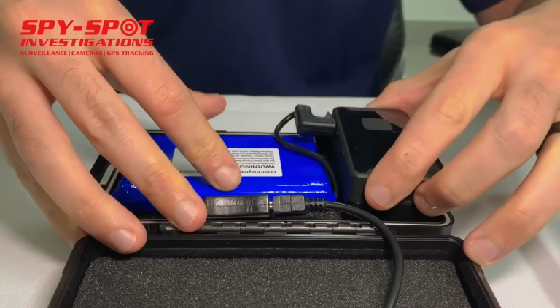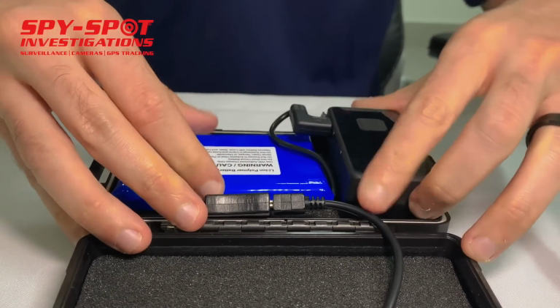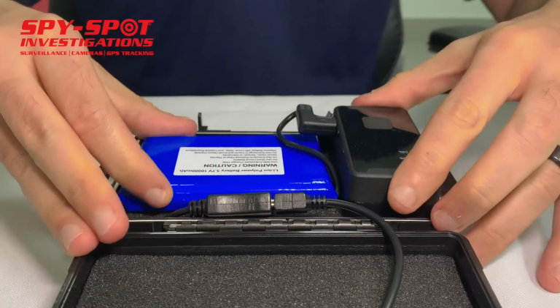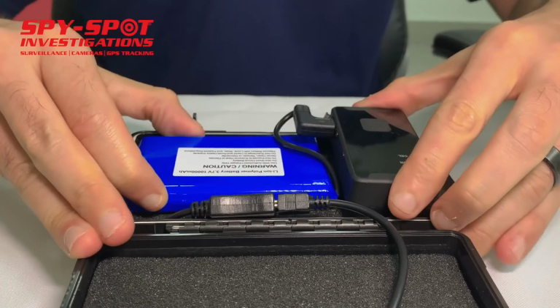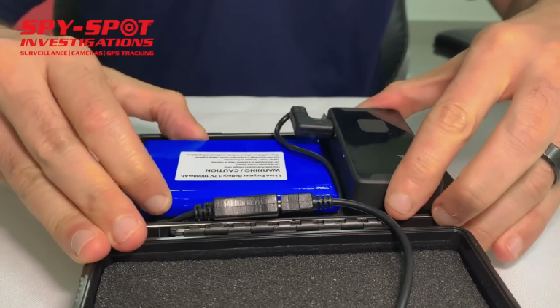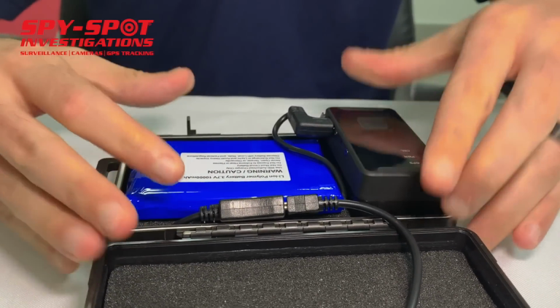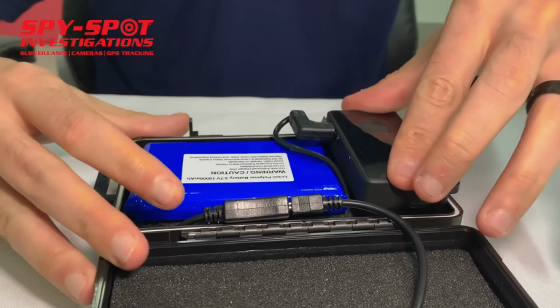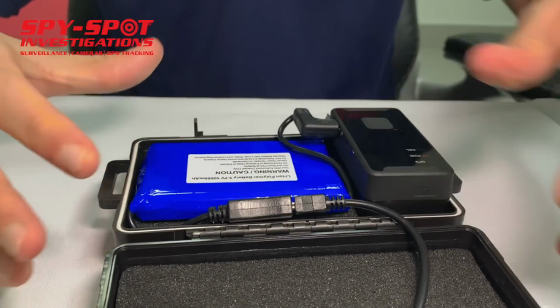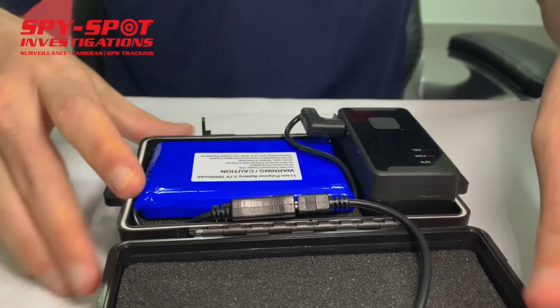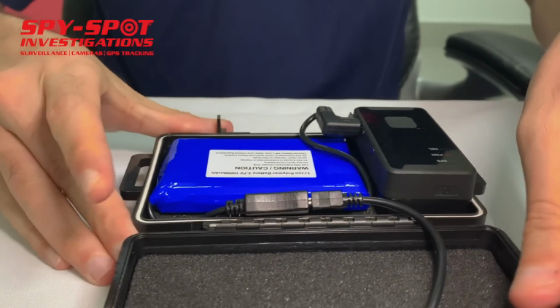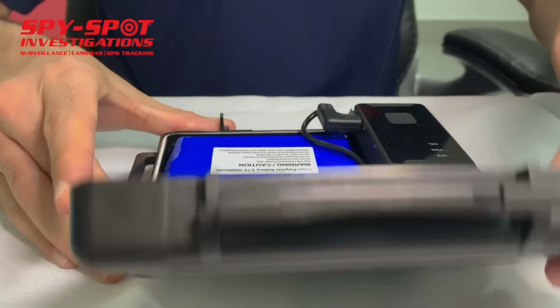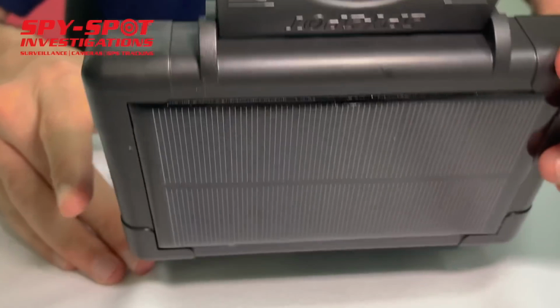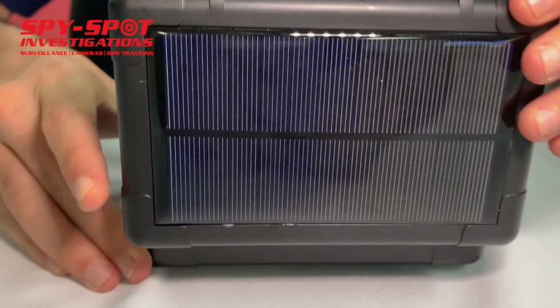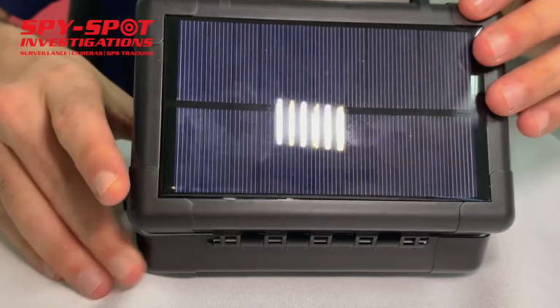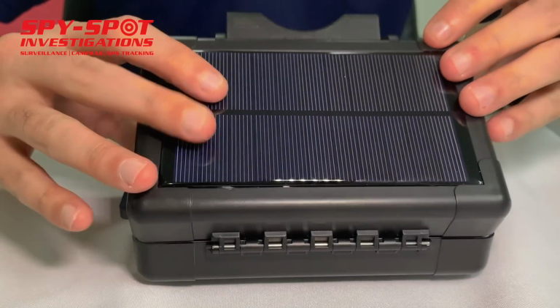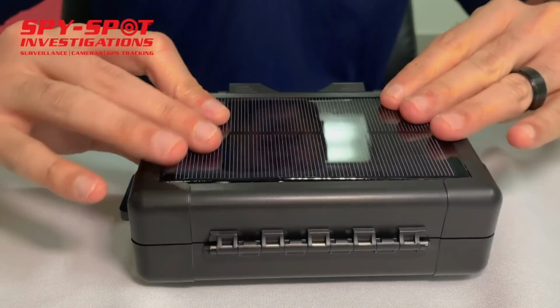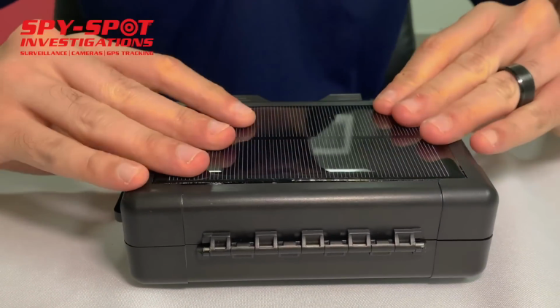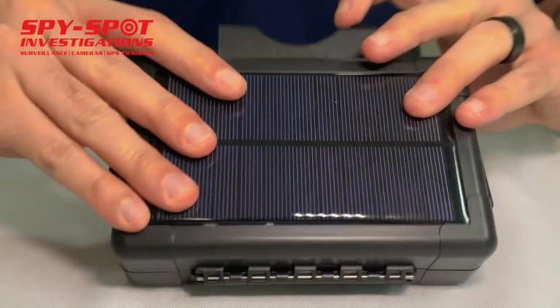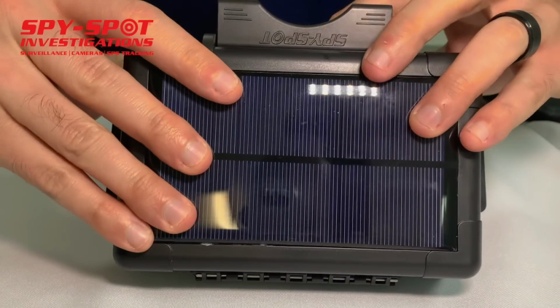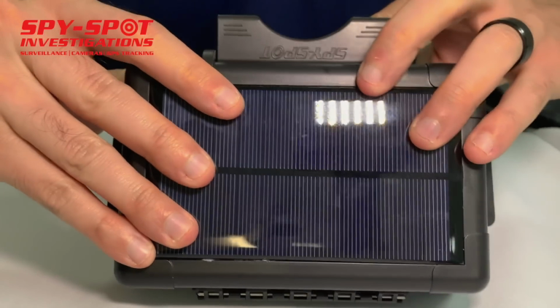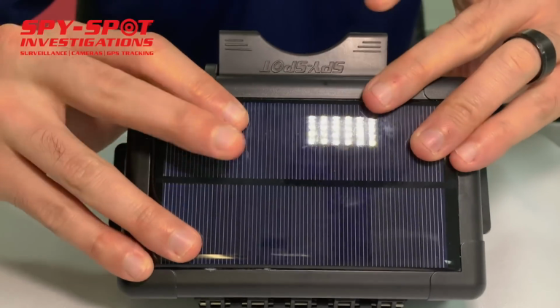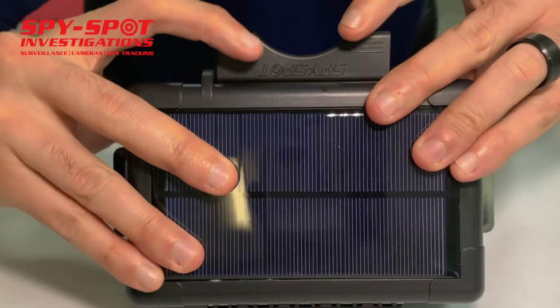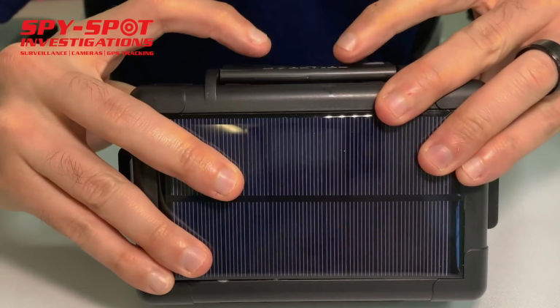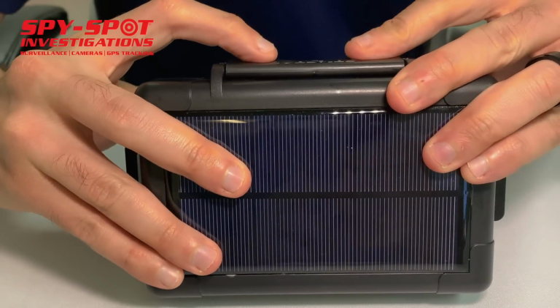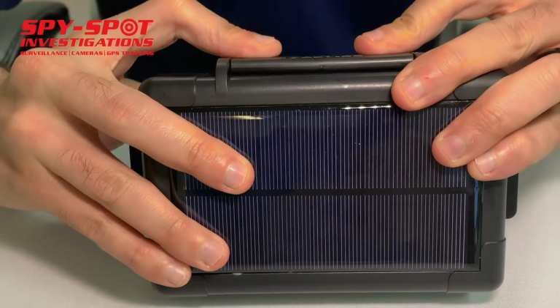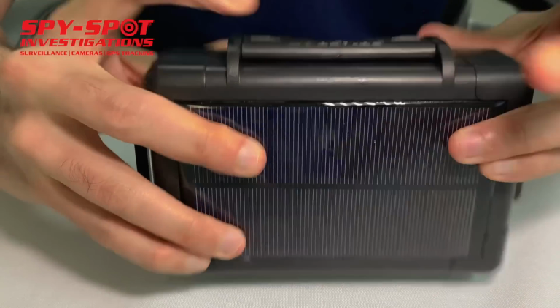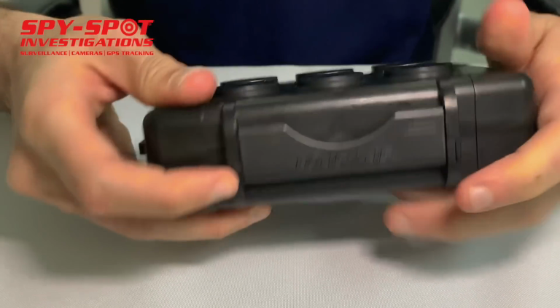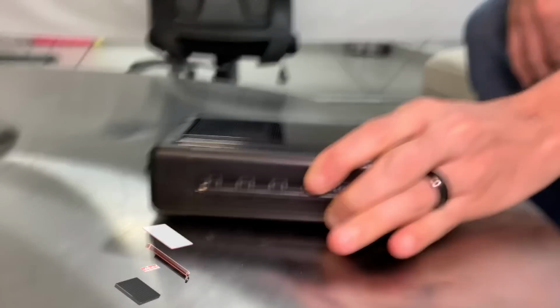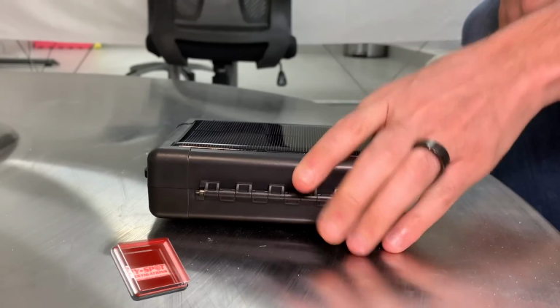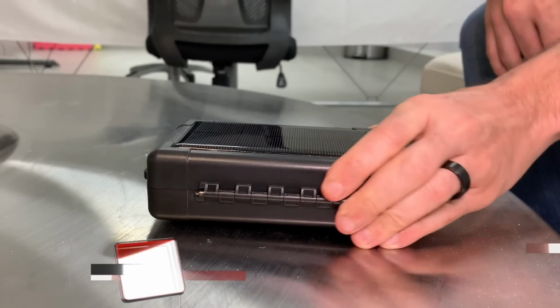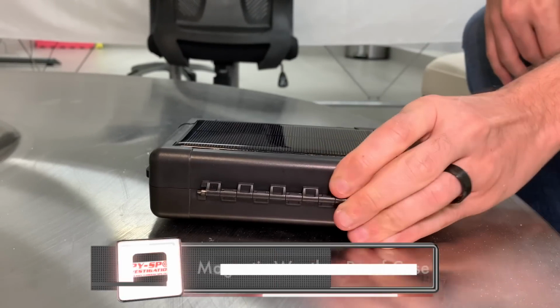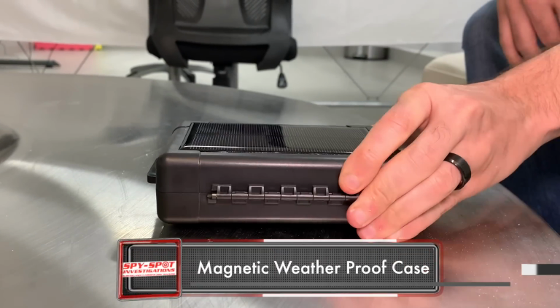You want to make sure it's towards the middle. Then you close the case — push the wire in a little bit so it snaps shut. It's also got a really strong magnet at the base.